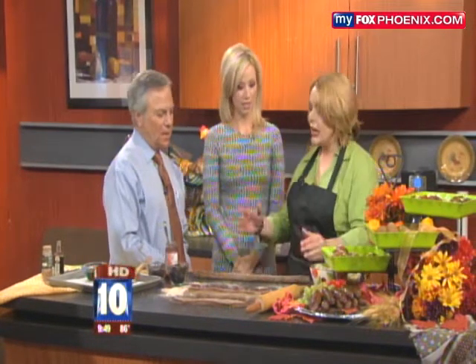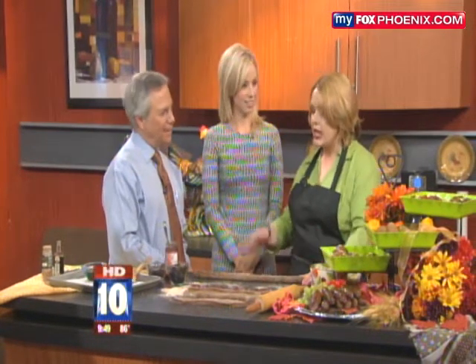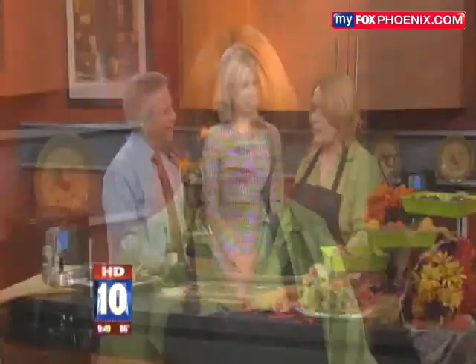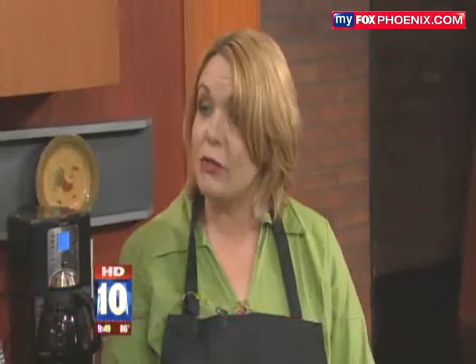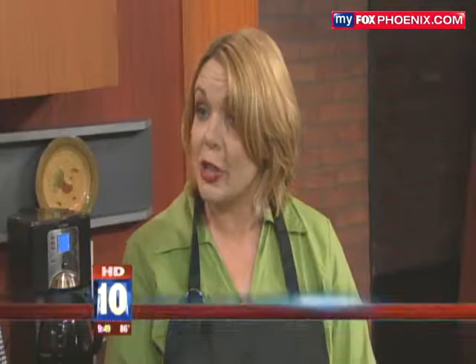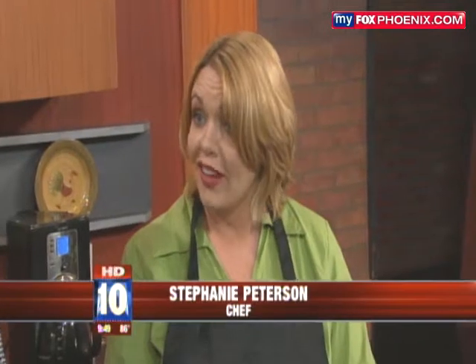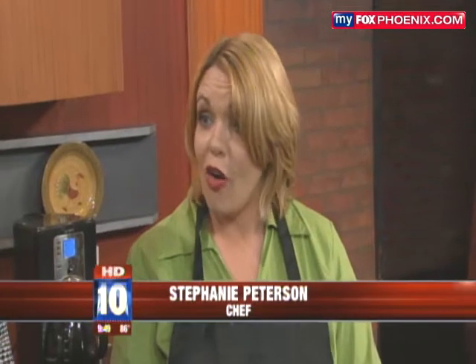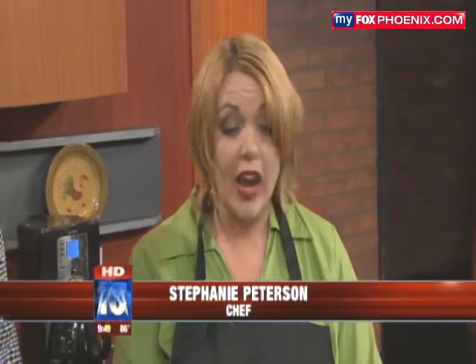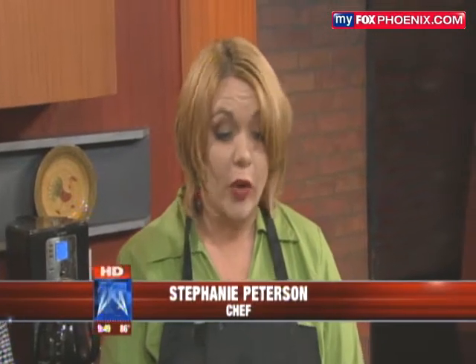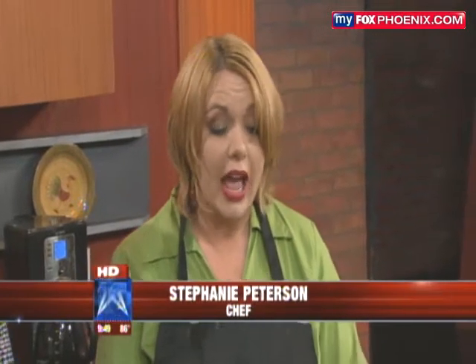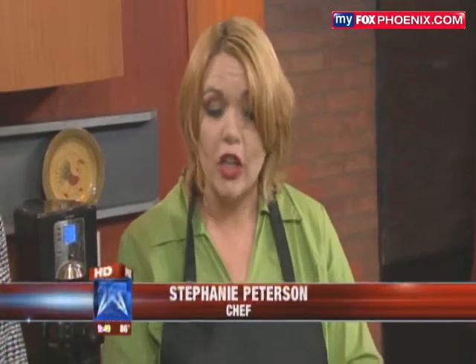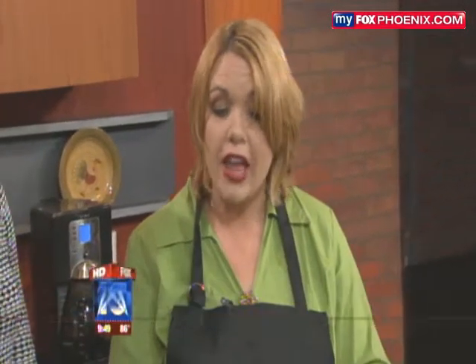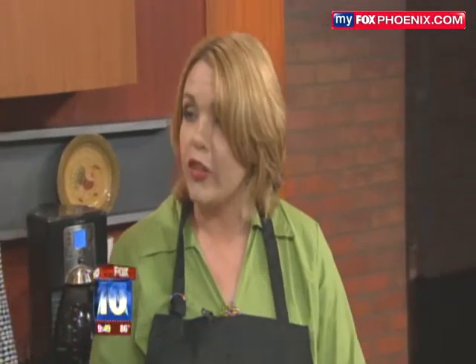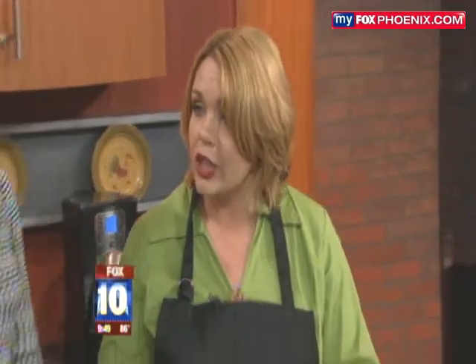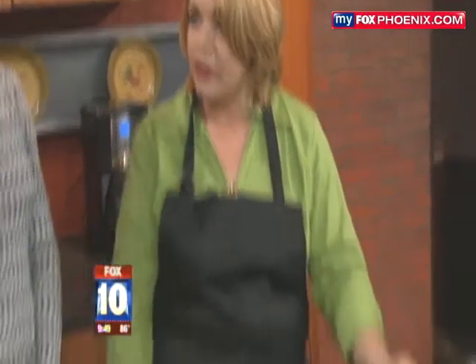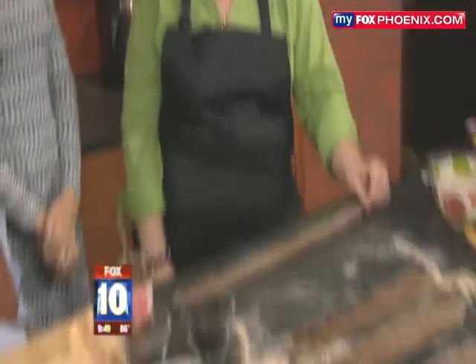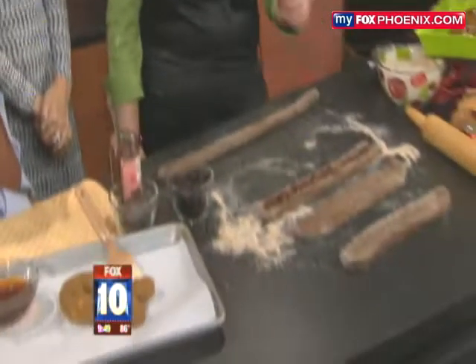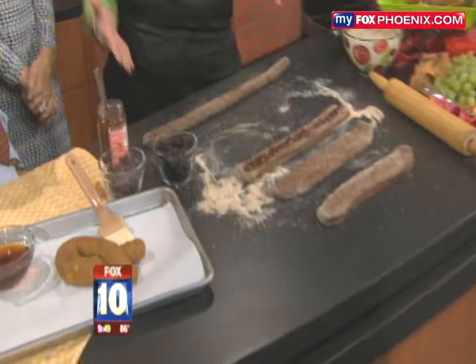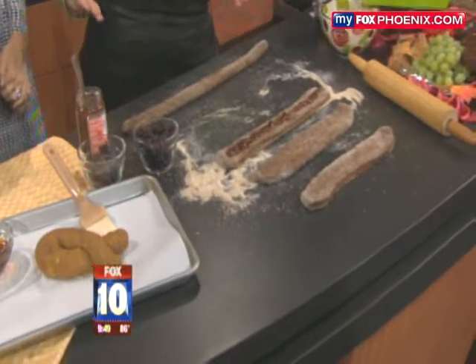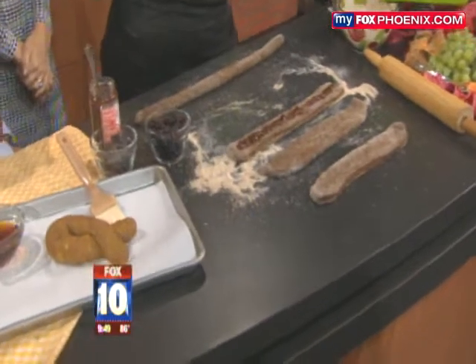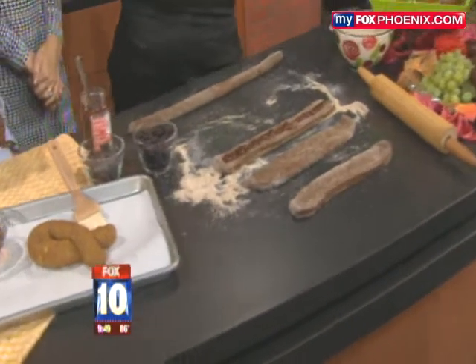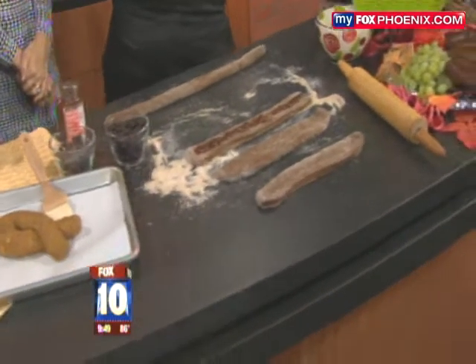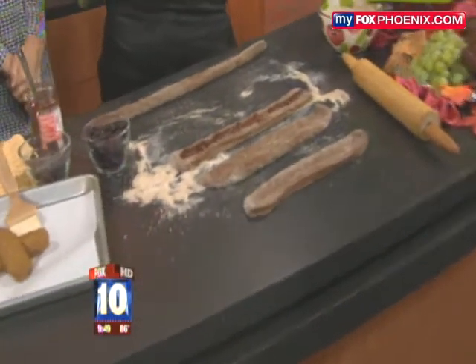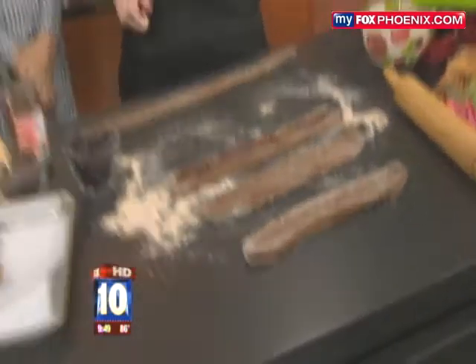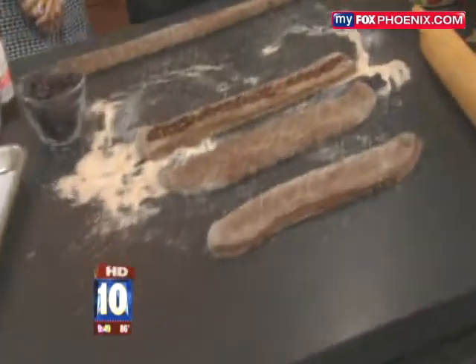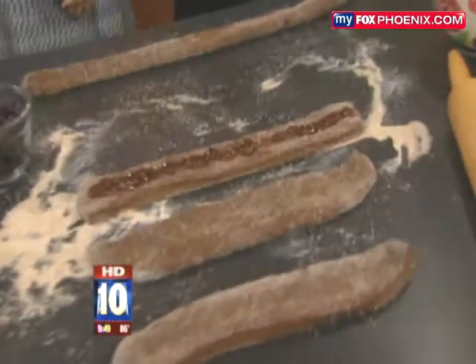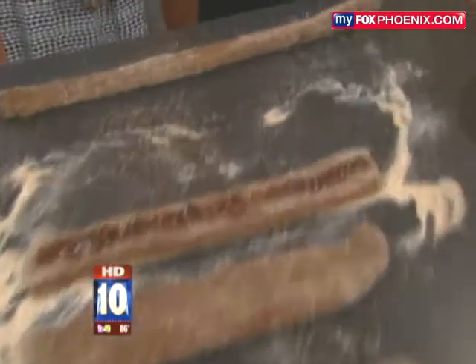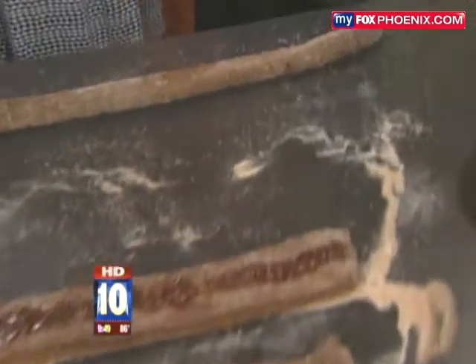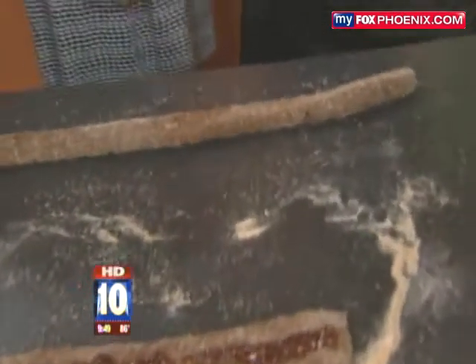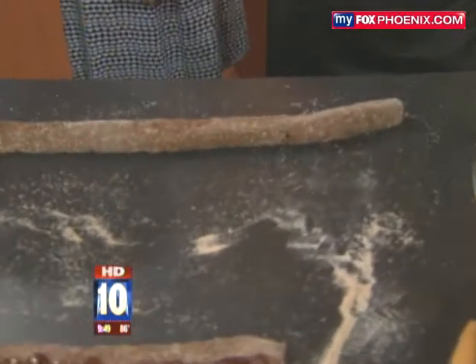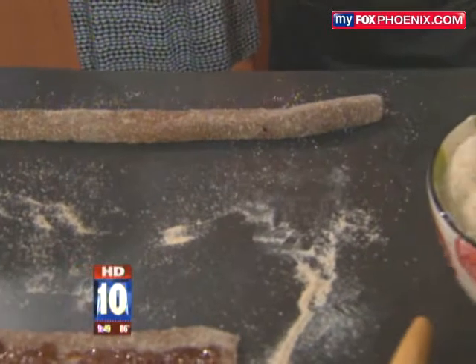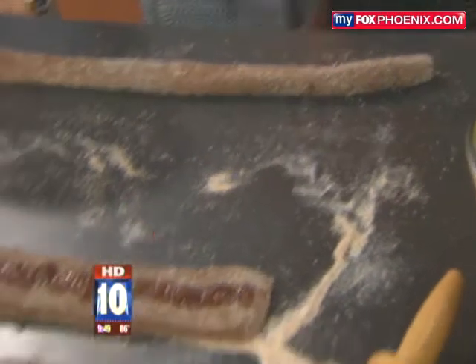Today we're making some stuffed pretzels. I love it — they're whole grain. It's a great way to have something low-fat and healthy for your kids to grab after school. Or for me in the morning, I pull it out of the freezer and toss it to the back as we're driving down the road, and they're getting their healthy breakfast.